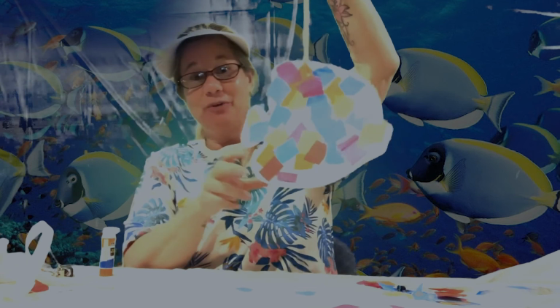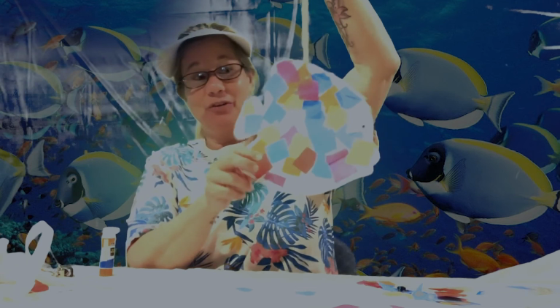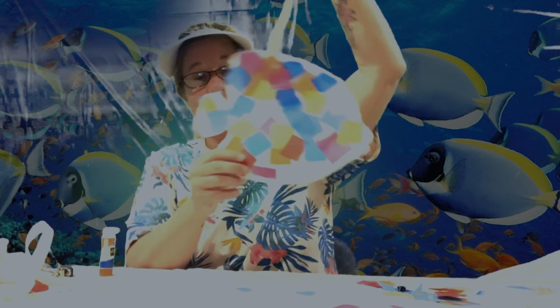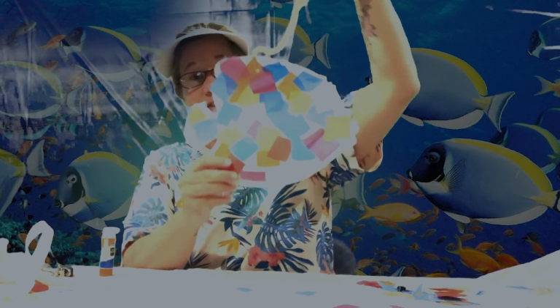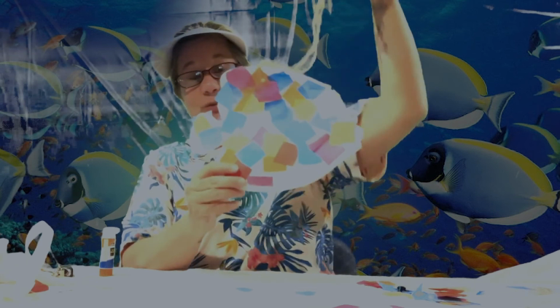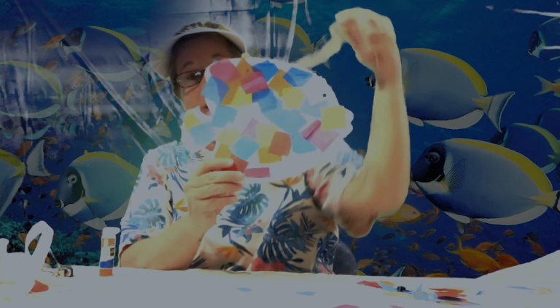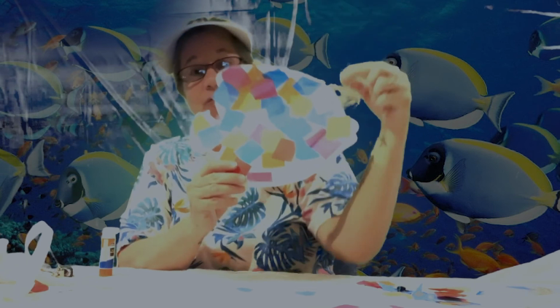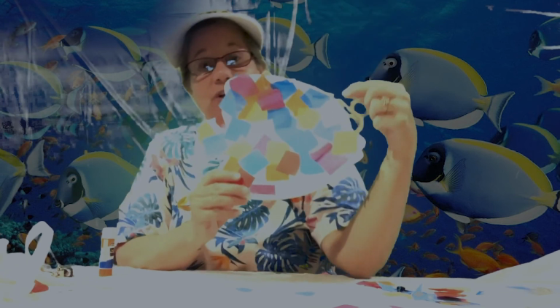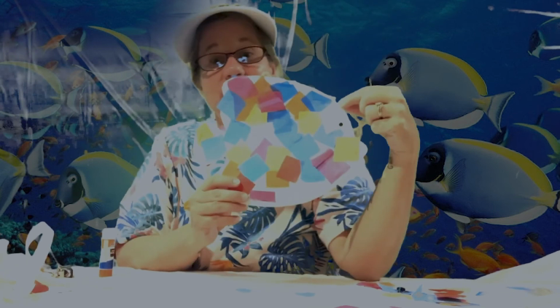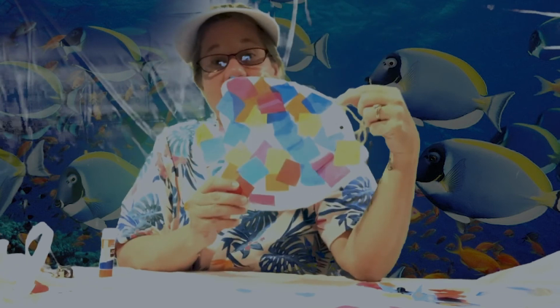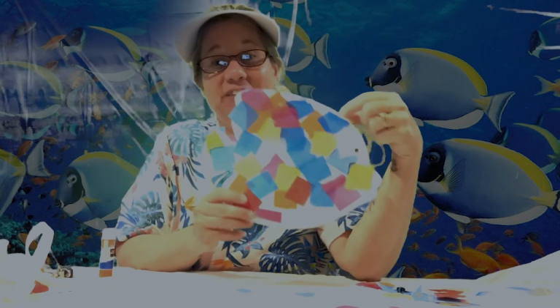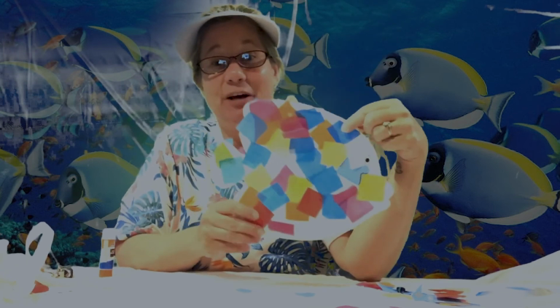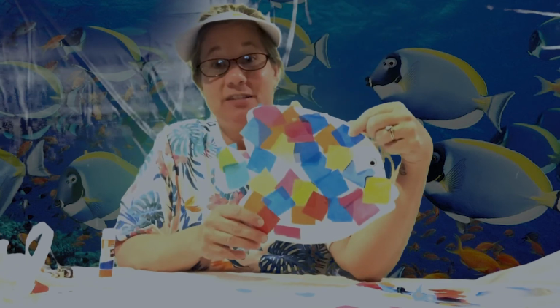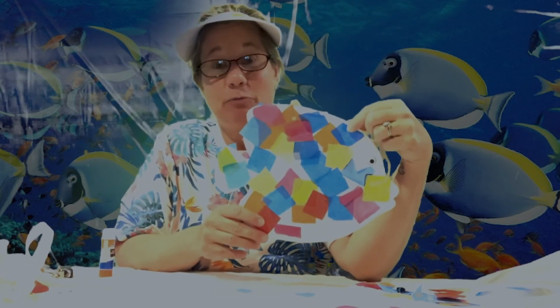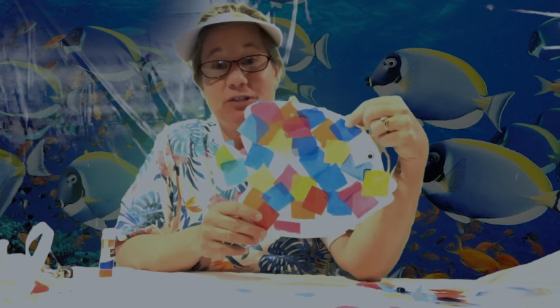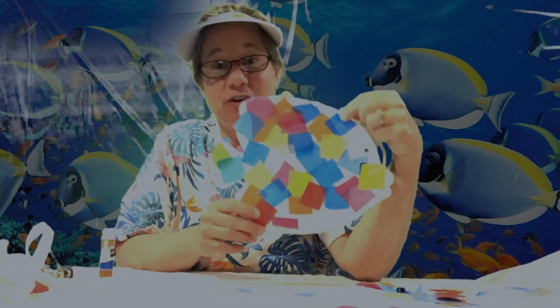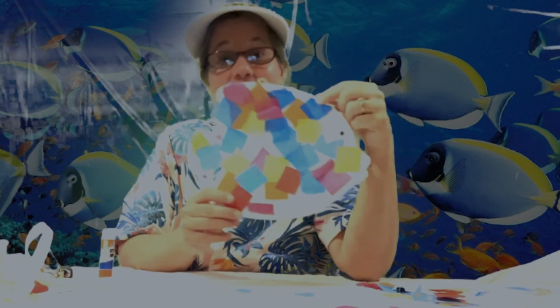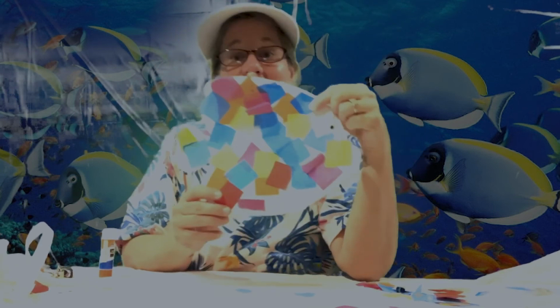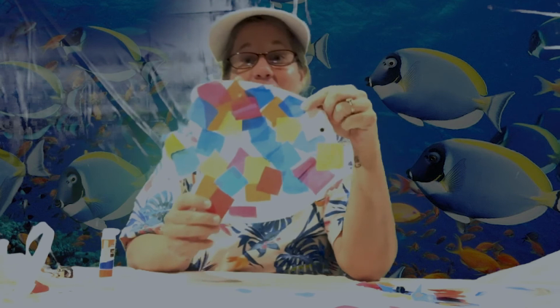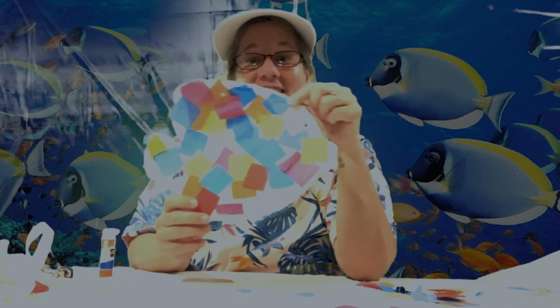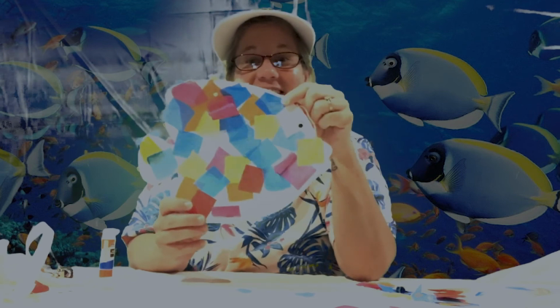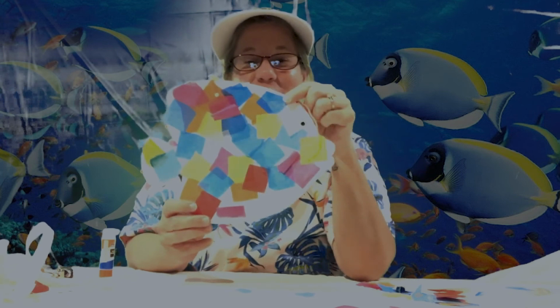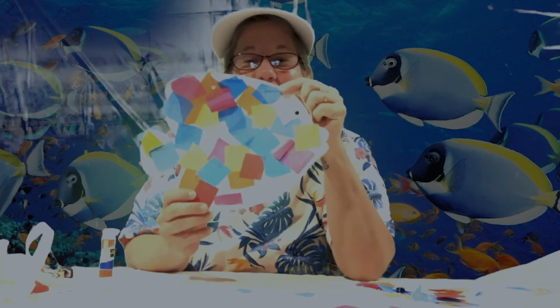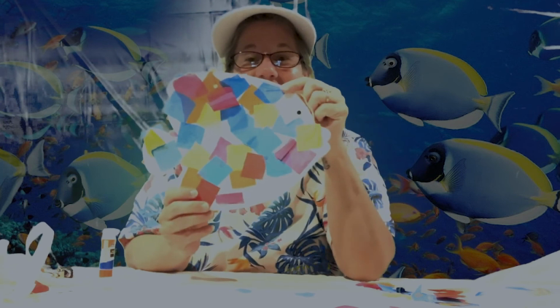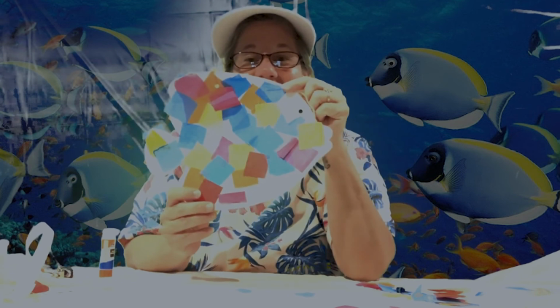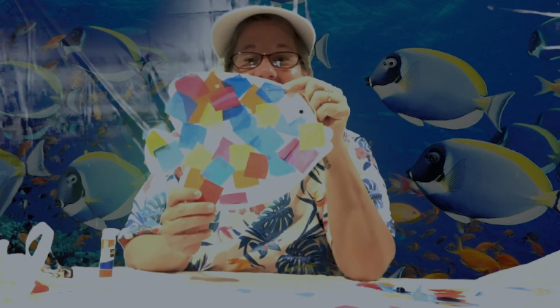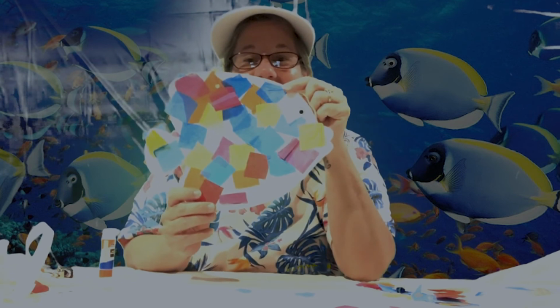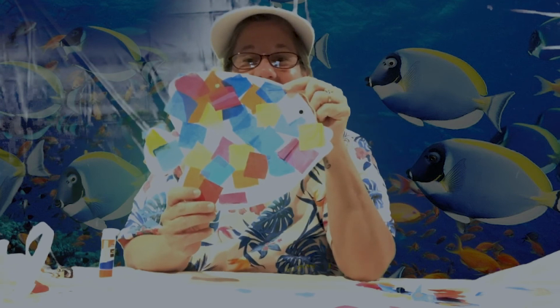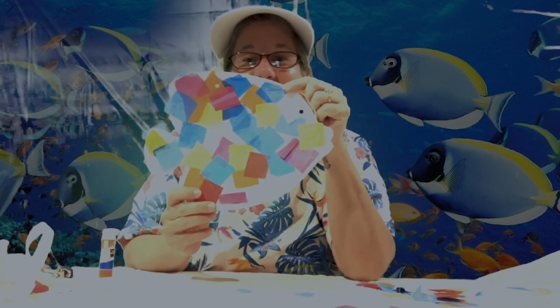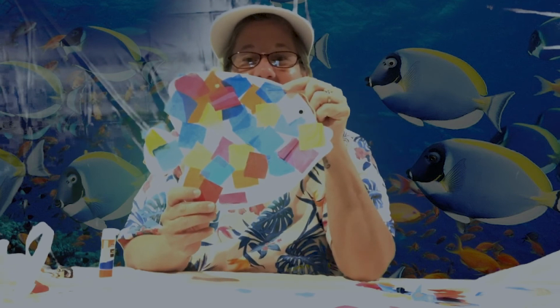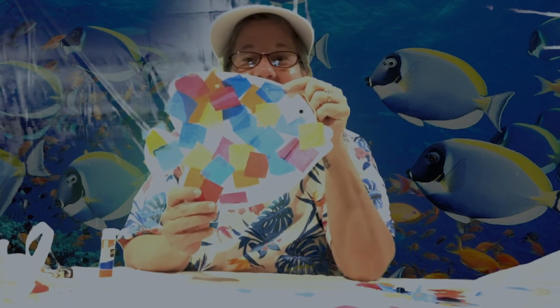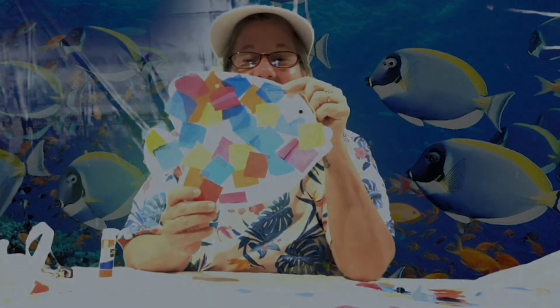I hope you have fun with your tissue paper fish. I would love to see pictures of it if you want to send some to me. I hope you have a great day!